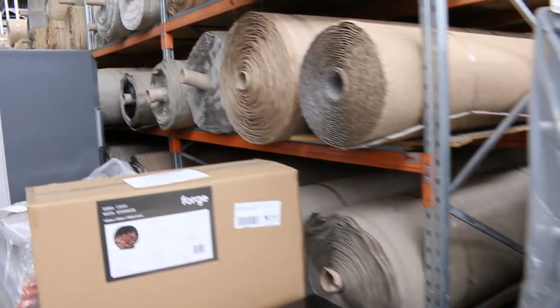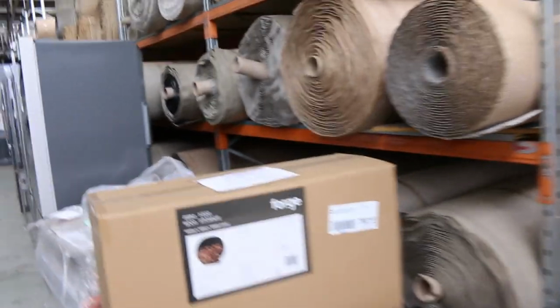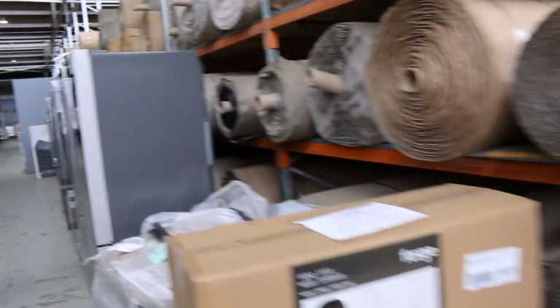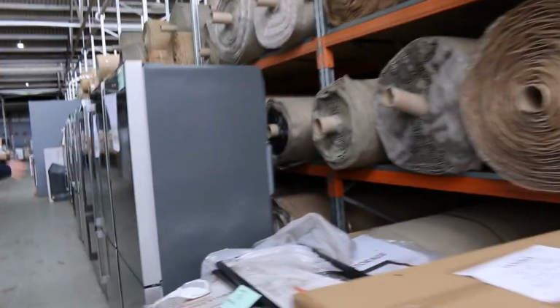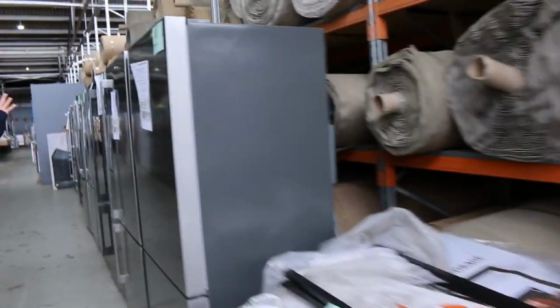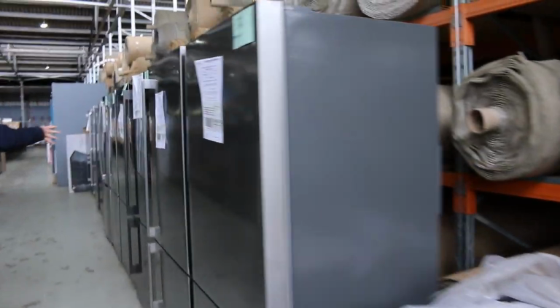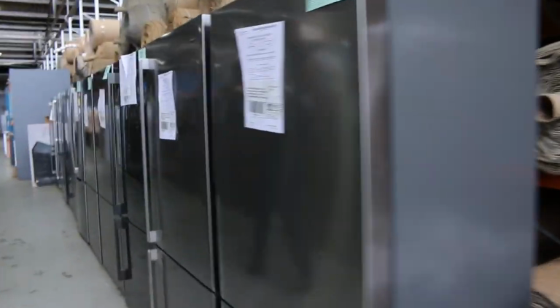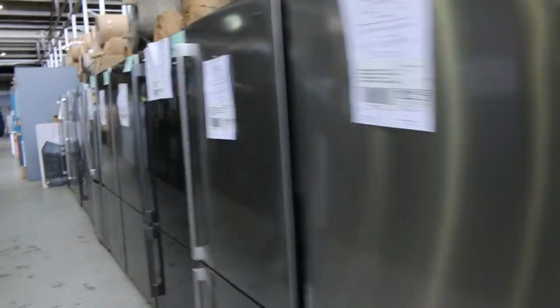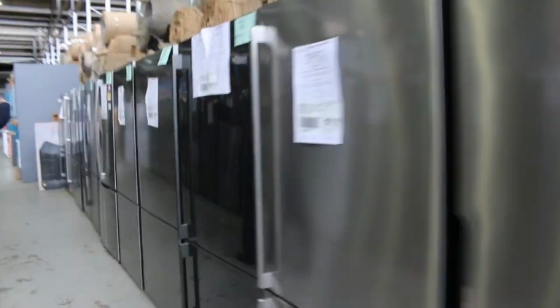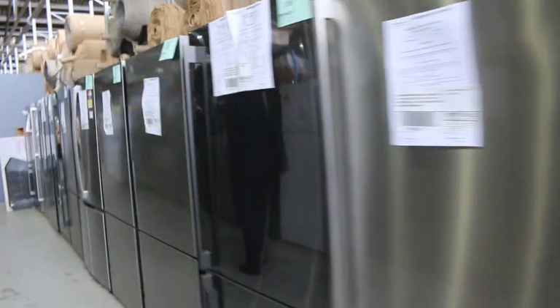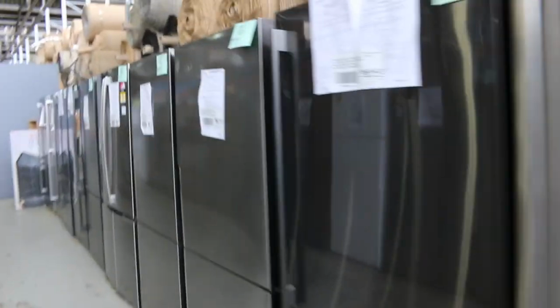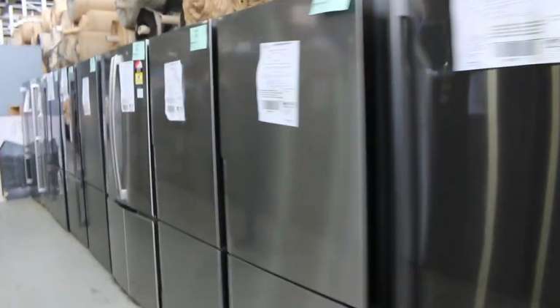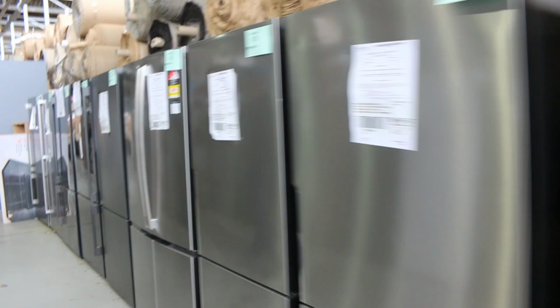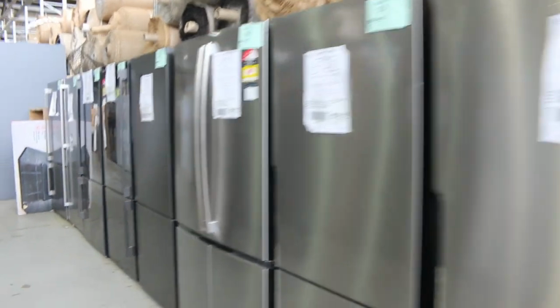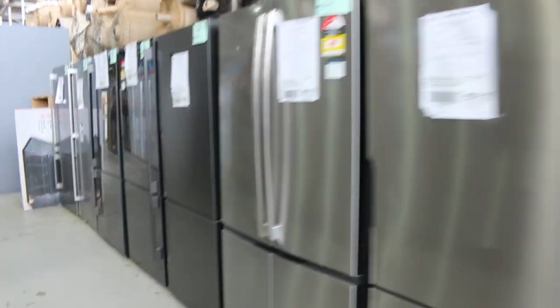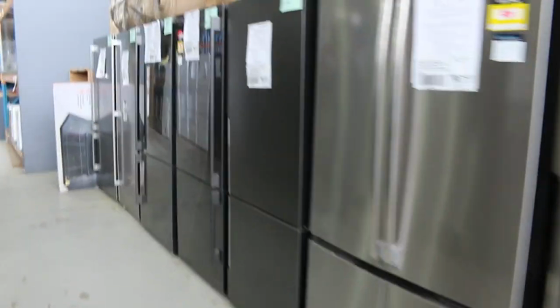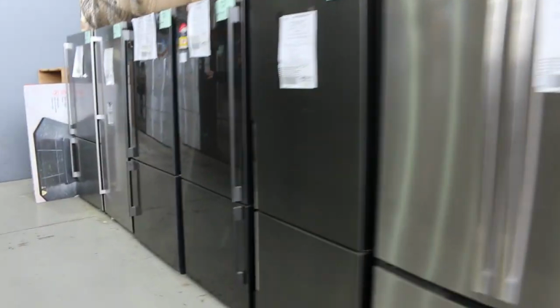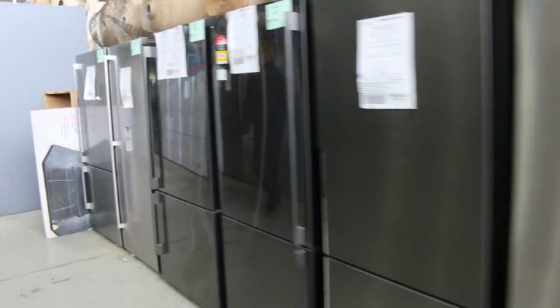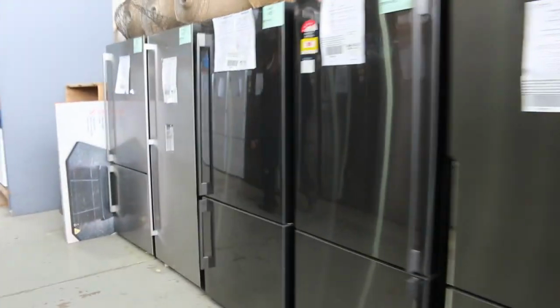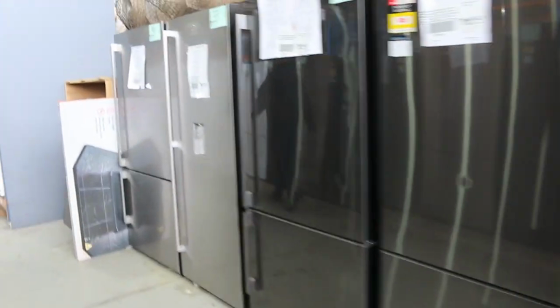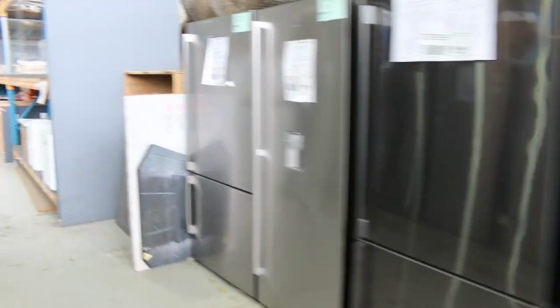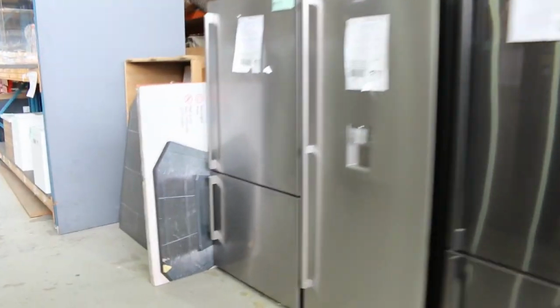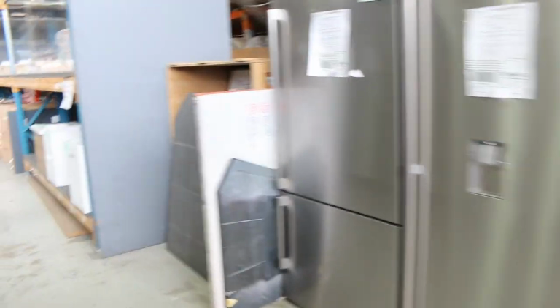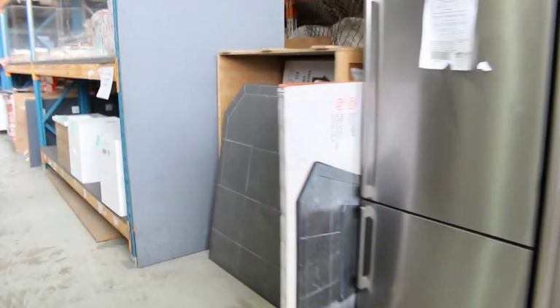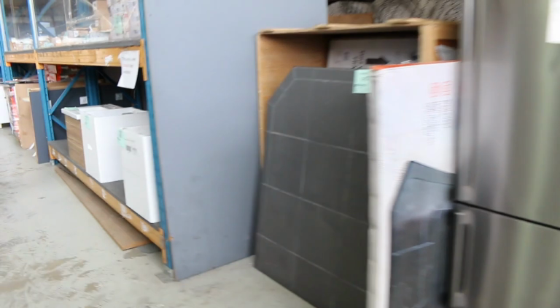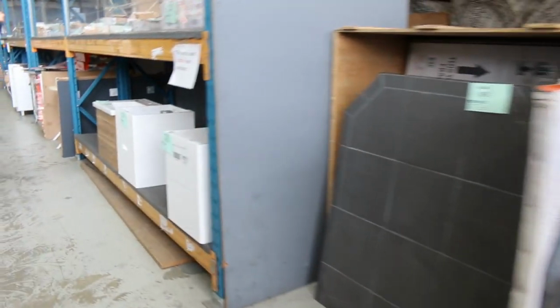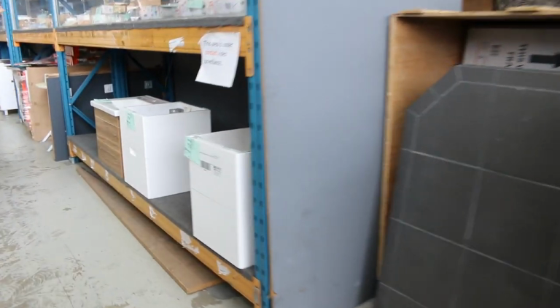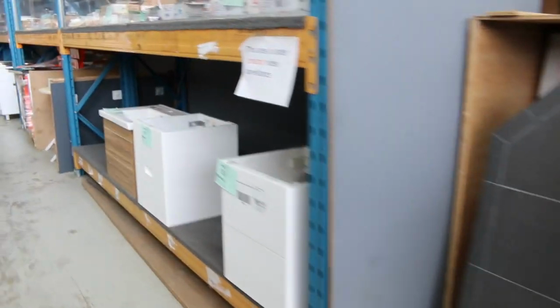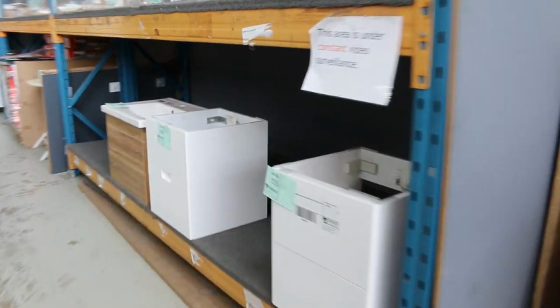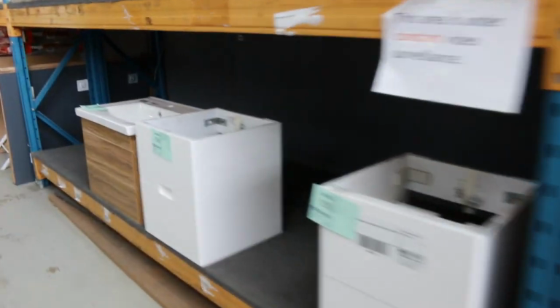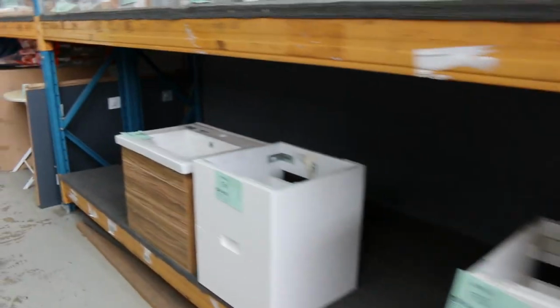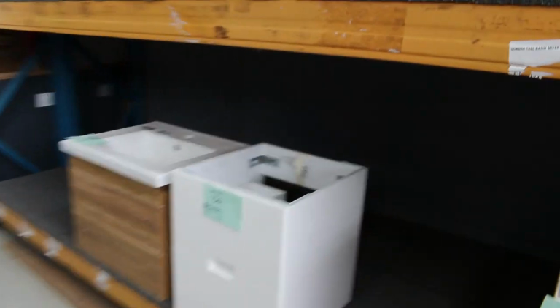Heaps of fridges through here as you can see — stainless steel, dark stainless steel, white, lots and lots of different fridges. You can check your catalogue on all of those, and also check online and do your bidding online if you can't make it tomorrow.